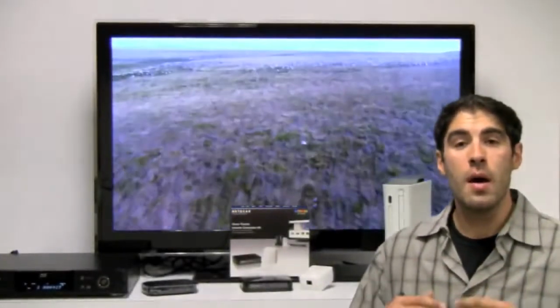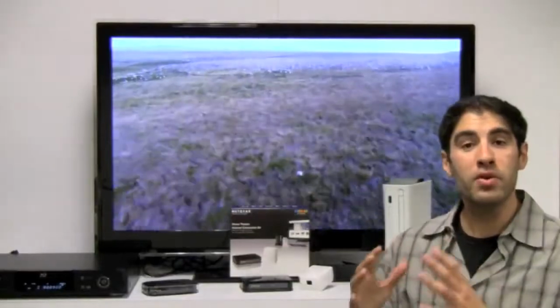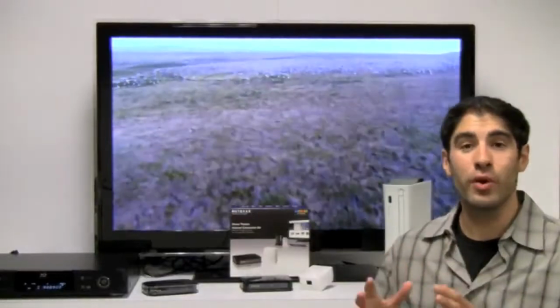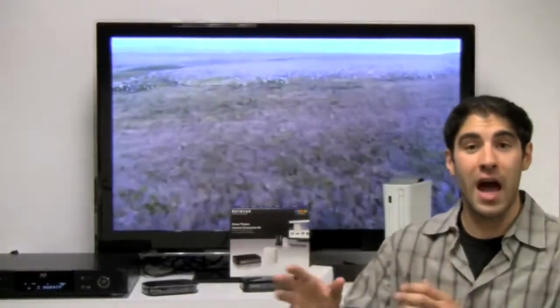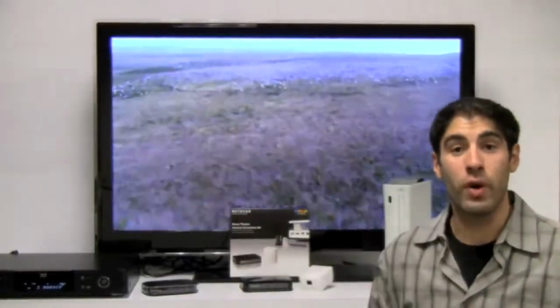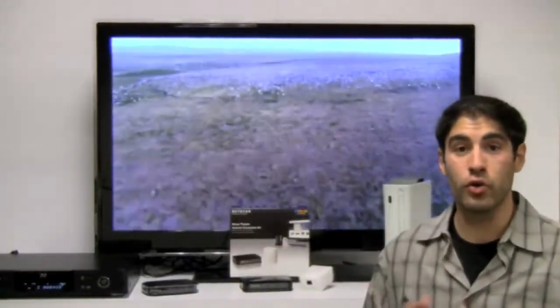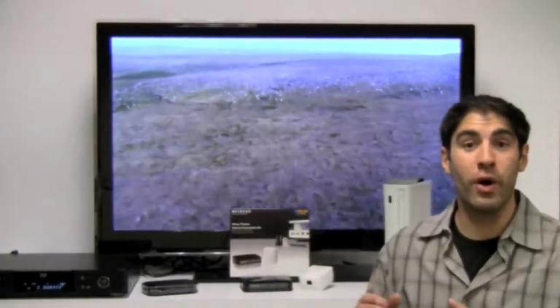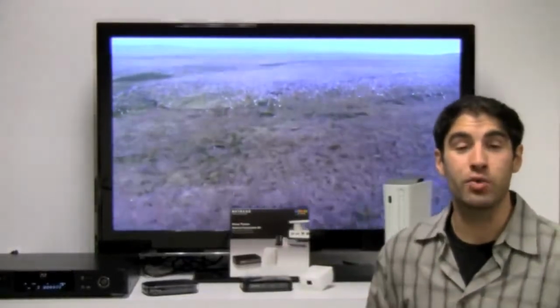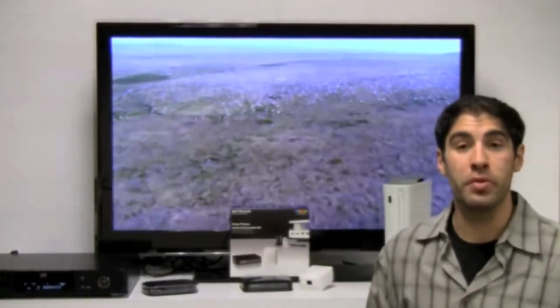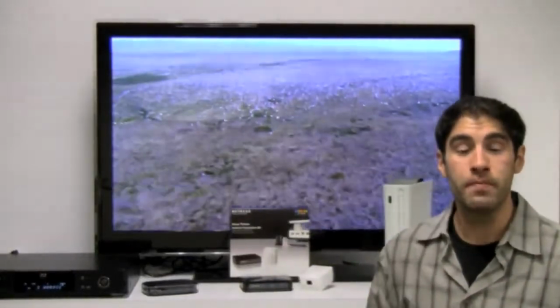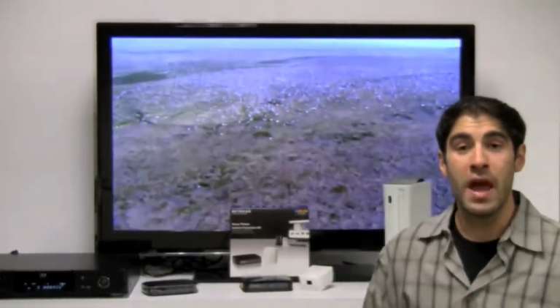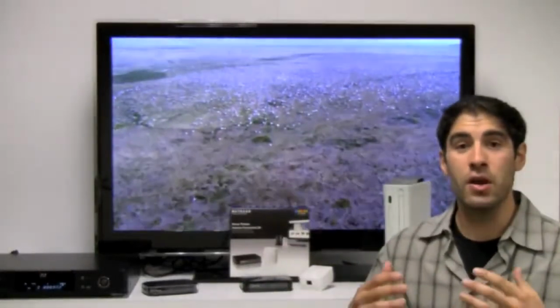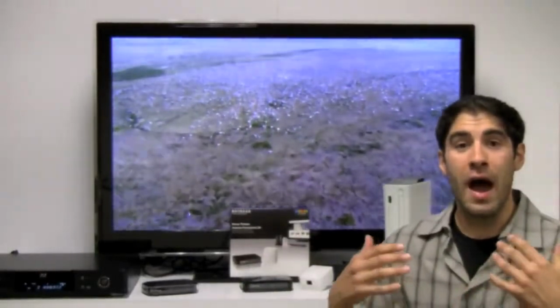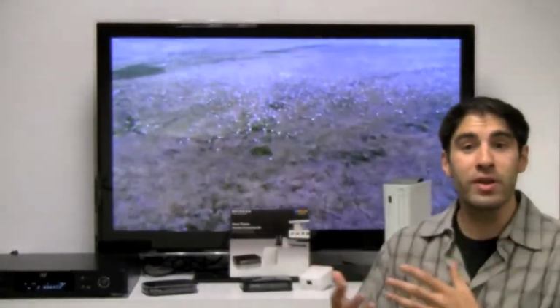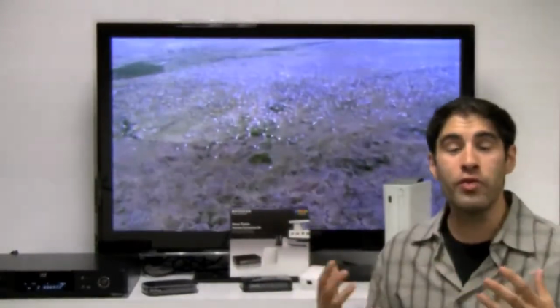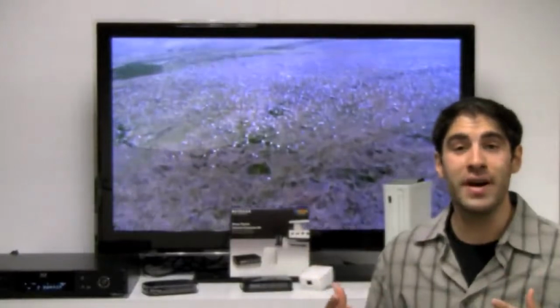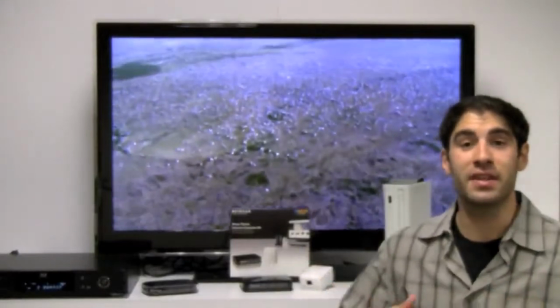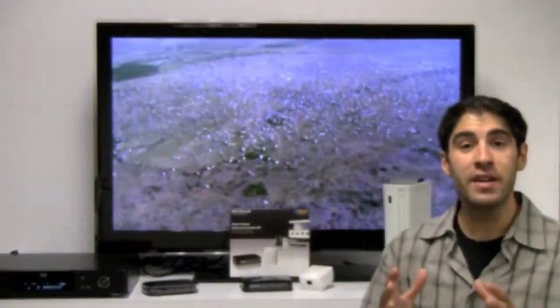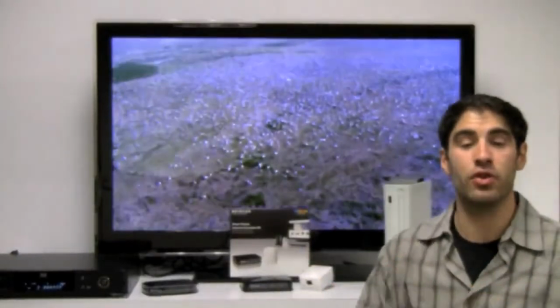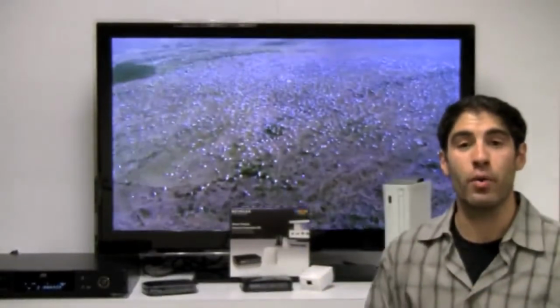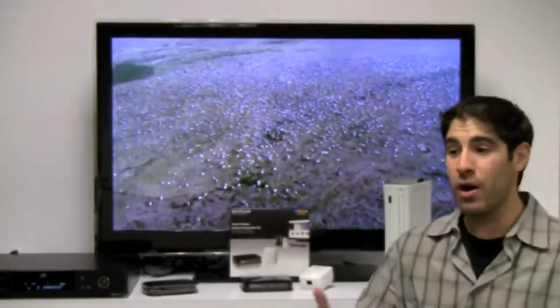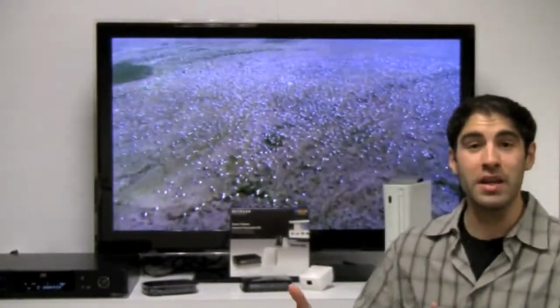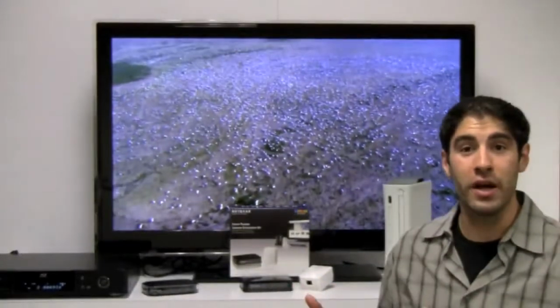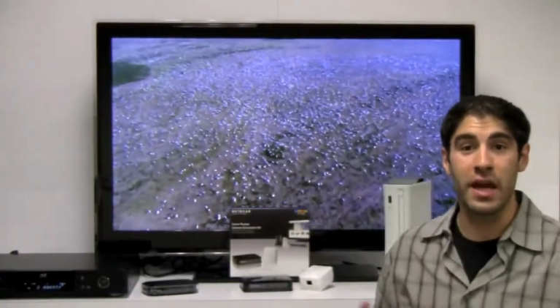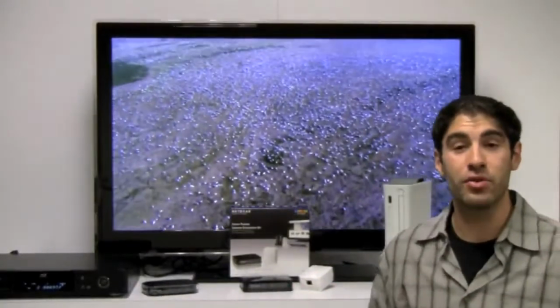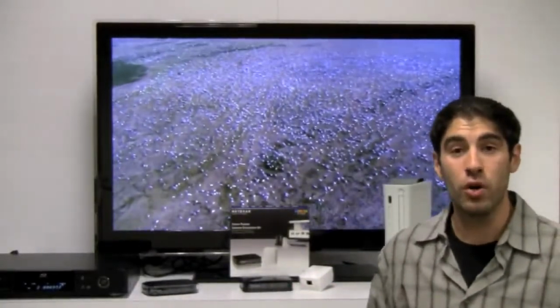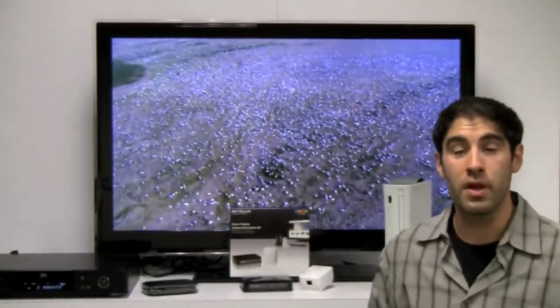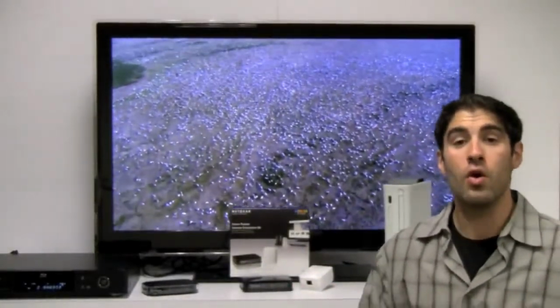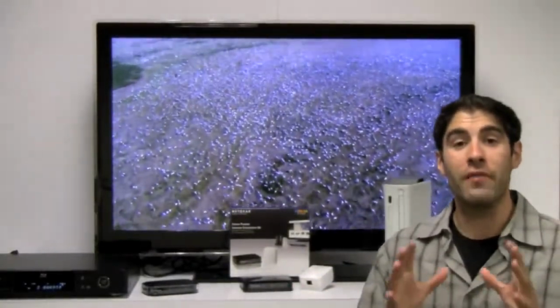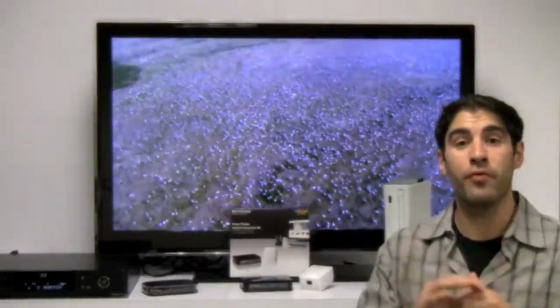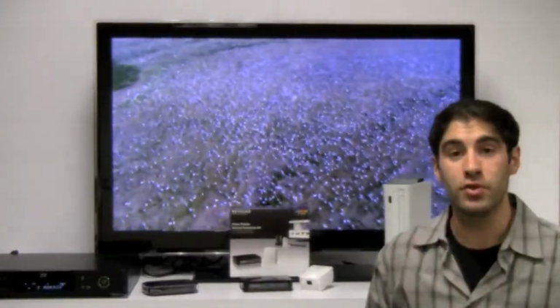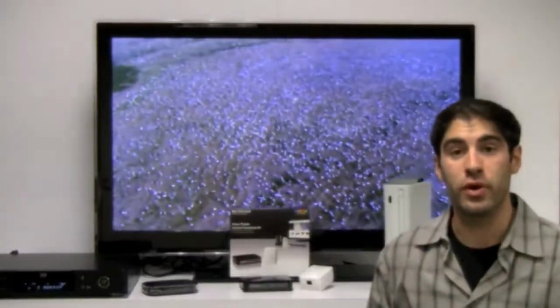But most of us don't actually have our router located right next to our home theater. And how do you get all these devices connected to your home network without running ethernet cables through your home? Well, I have the perfect solution for you.